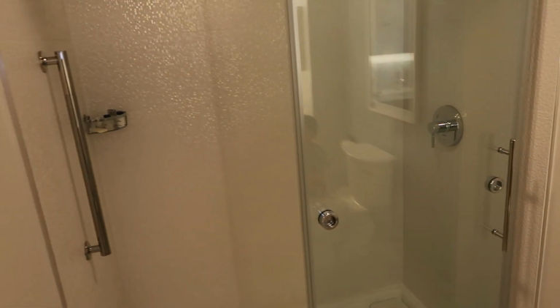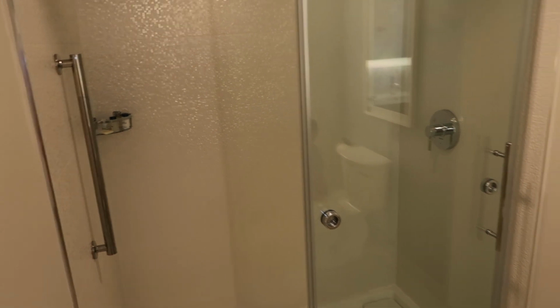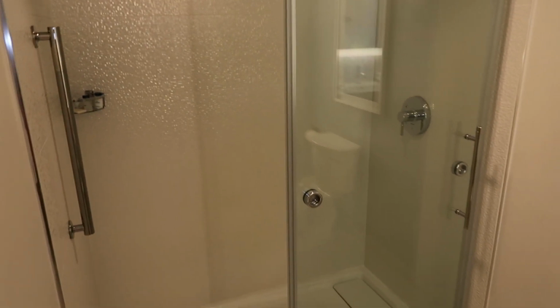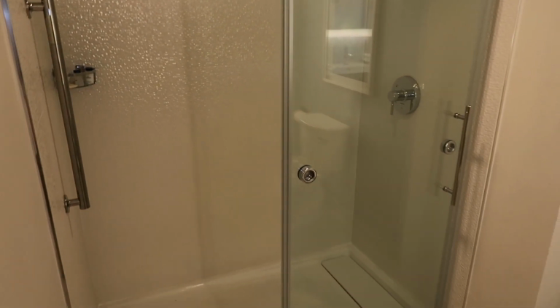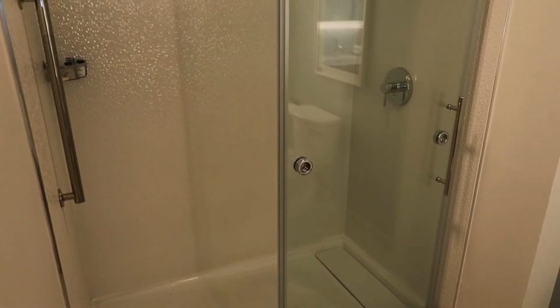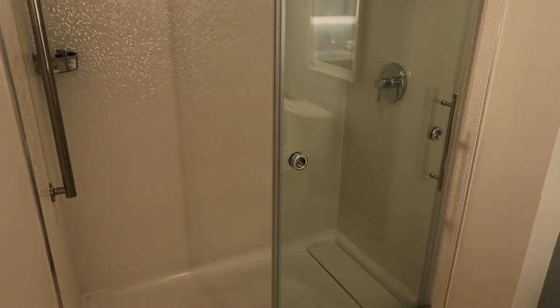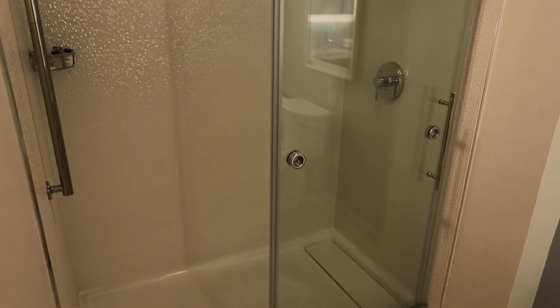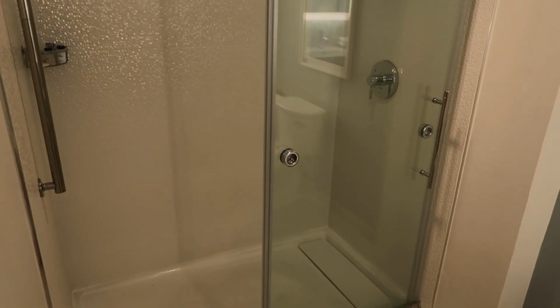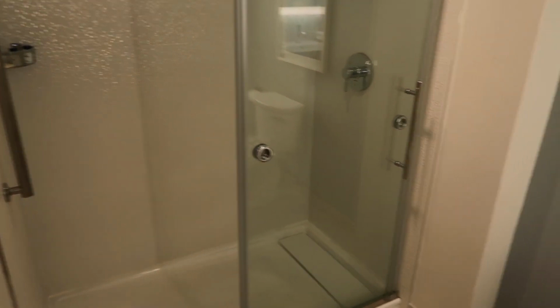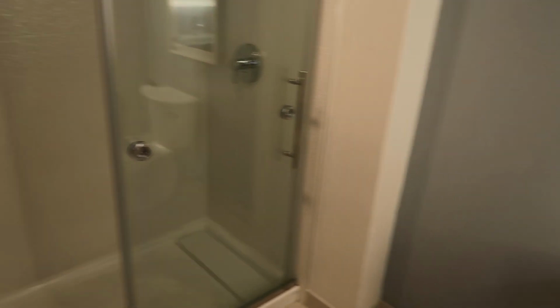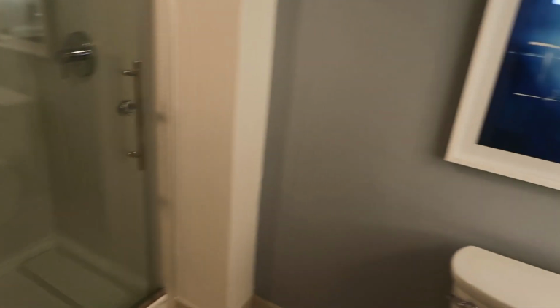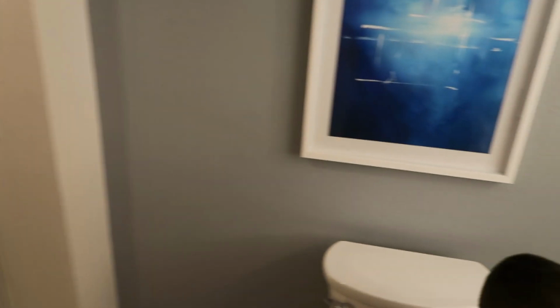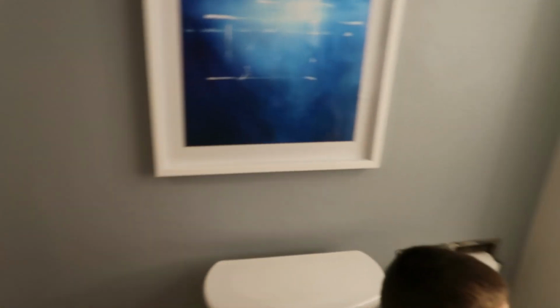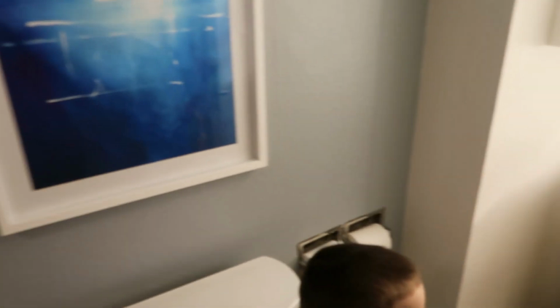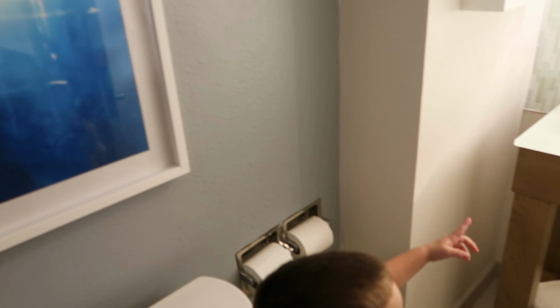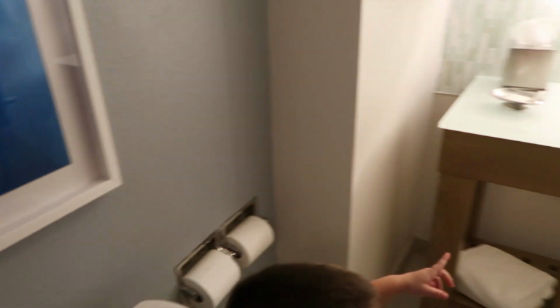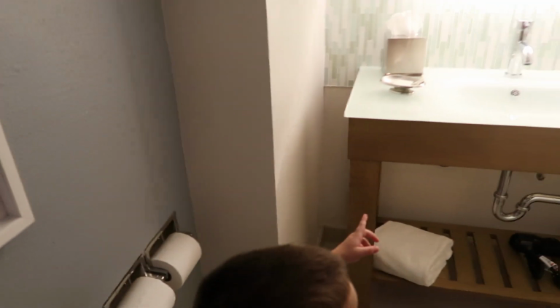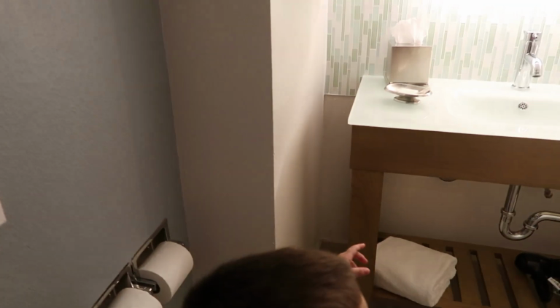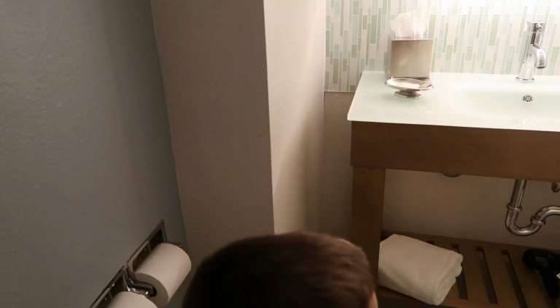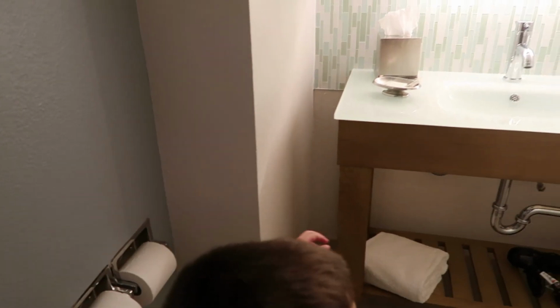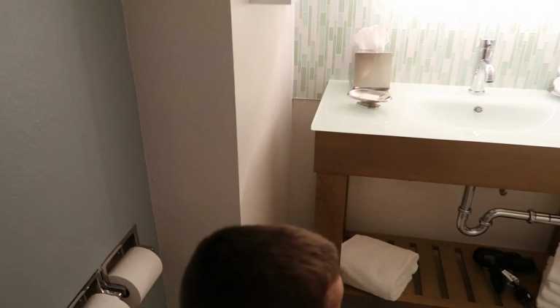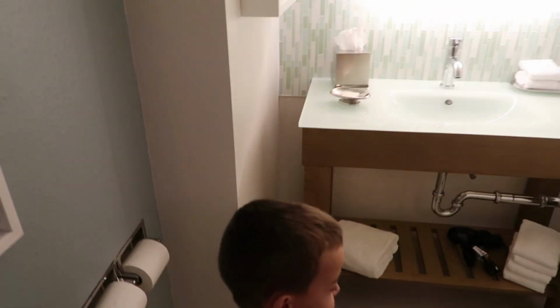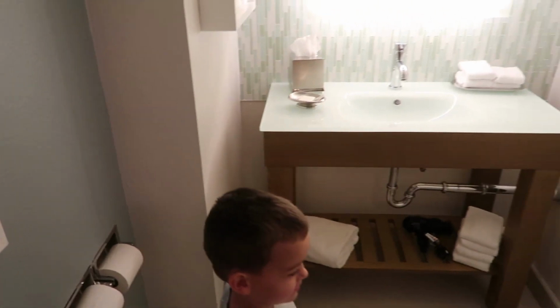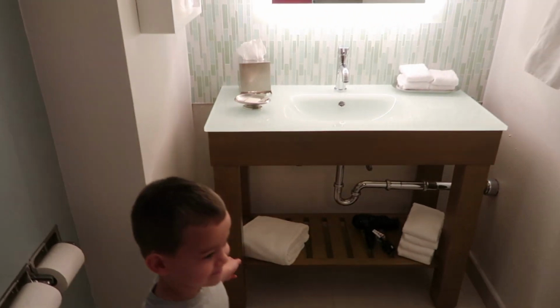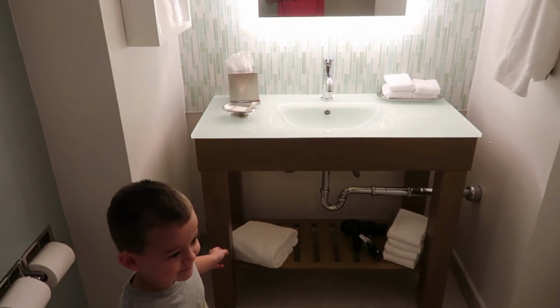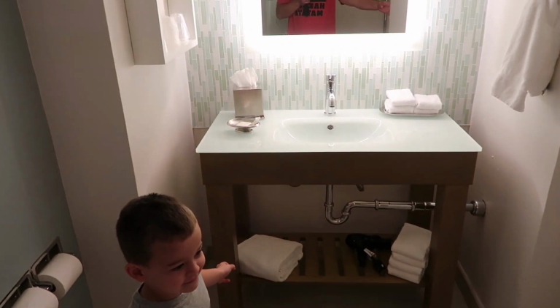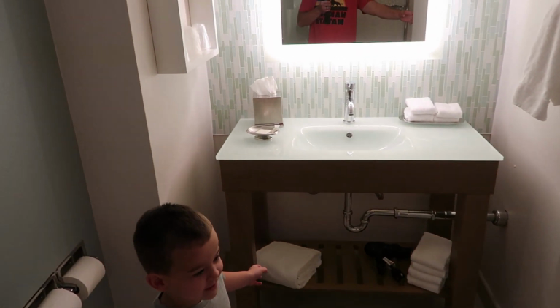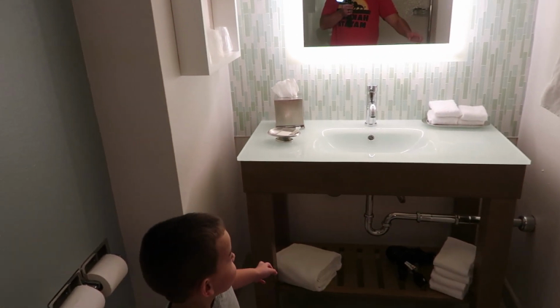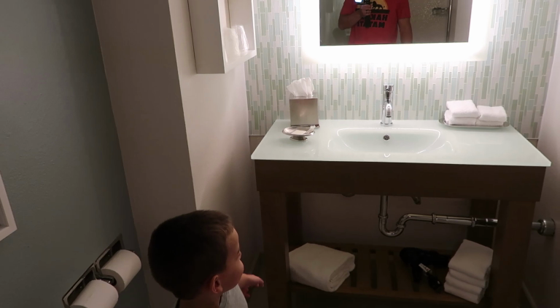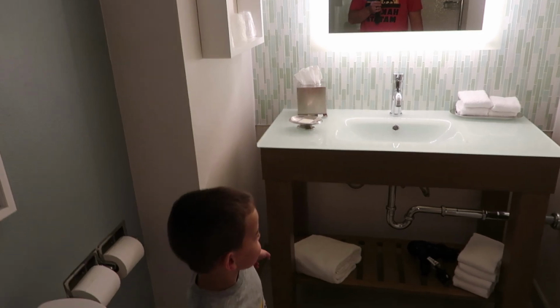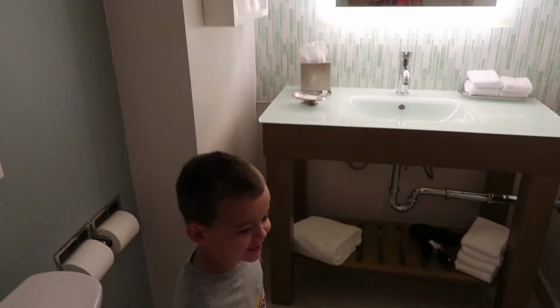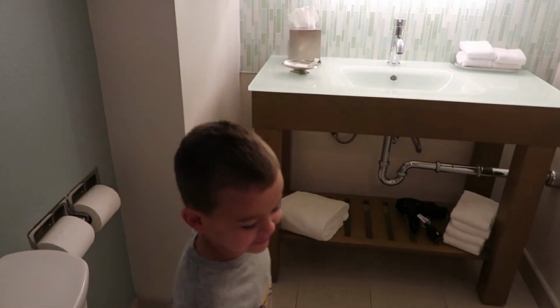What do we do in the shower? Wash us. Okay. What else is in here? The sink. Yeah, what do we do with the sink? We wash our hands.